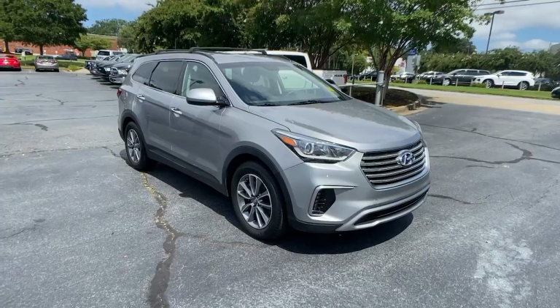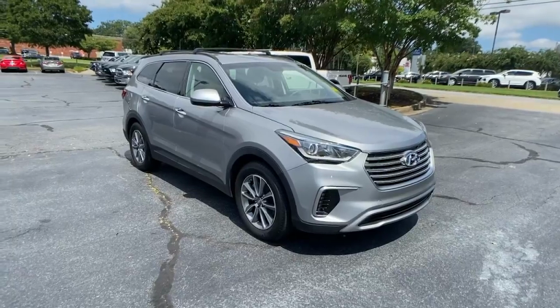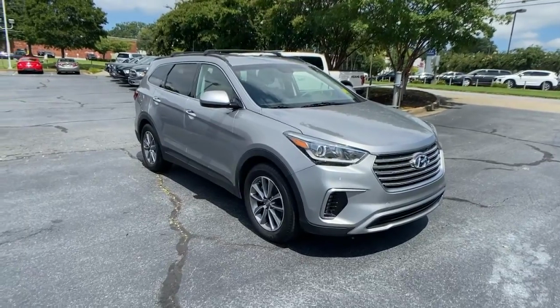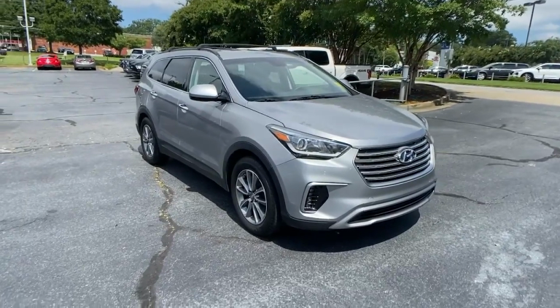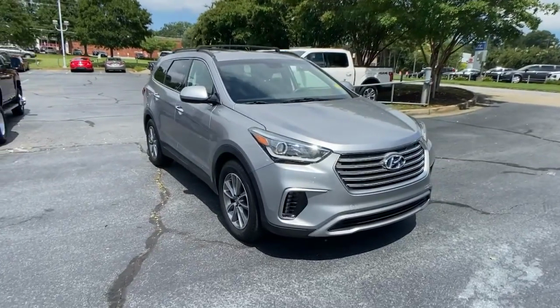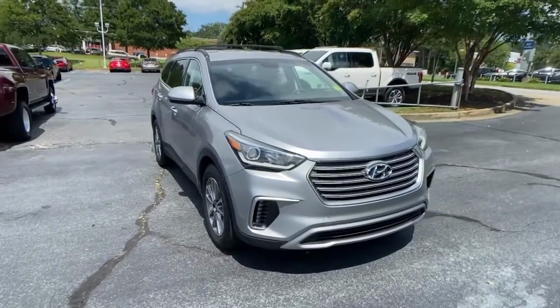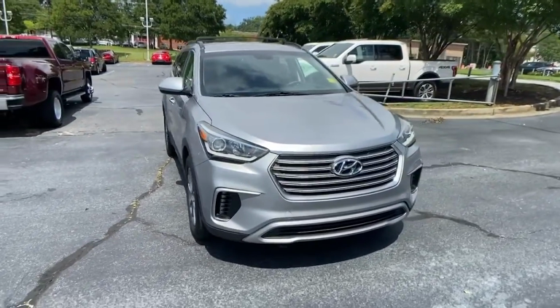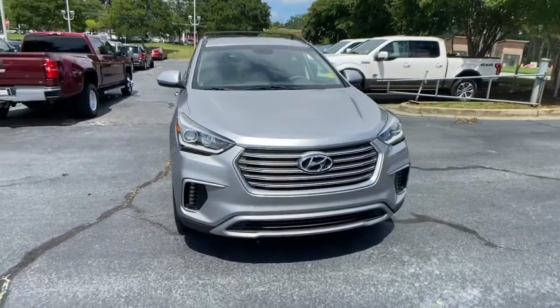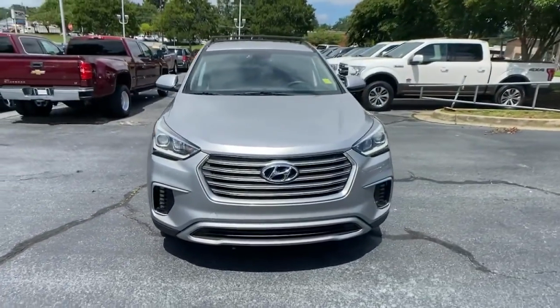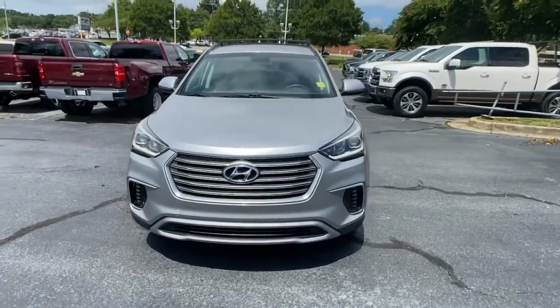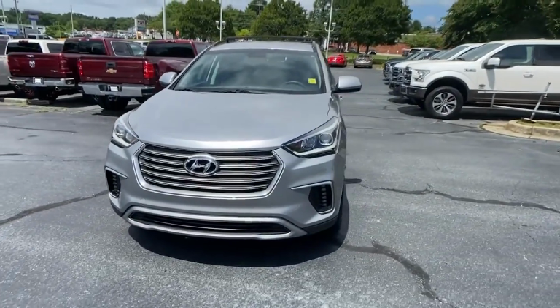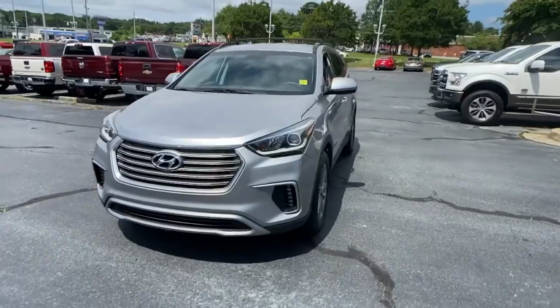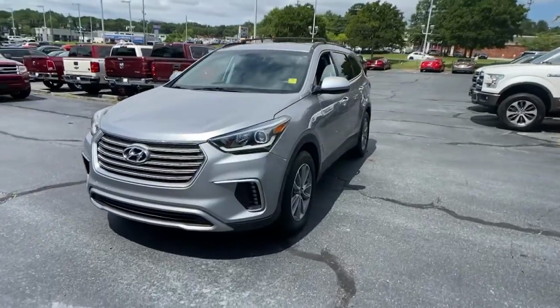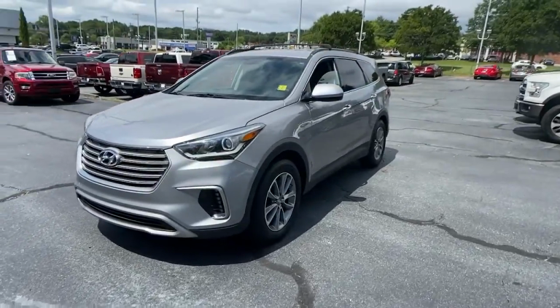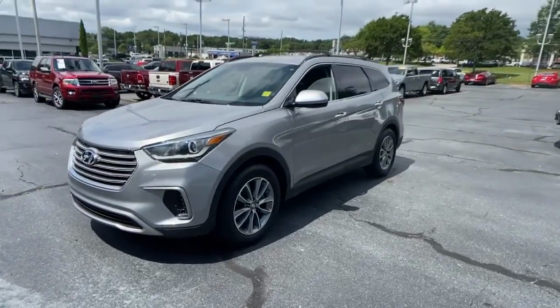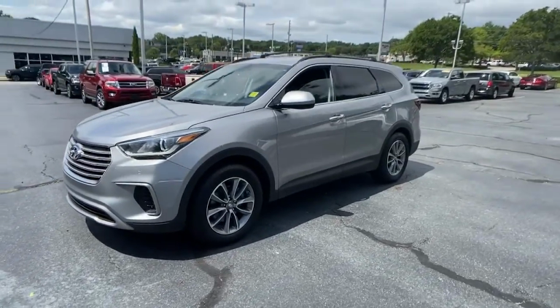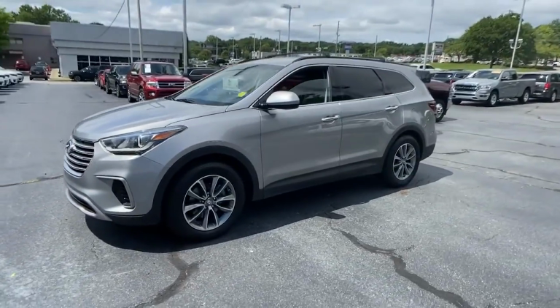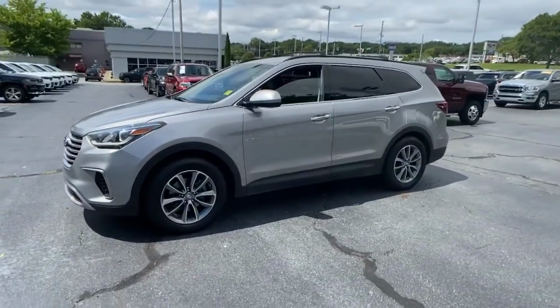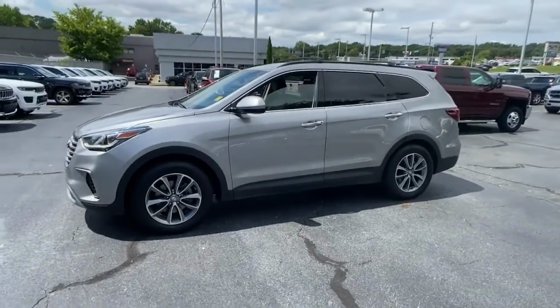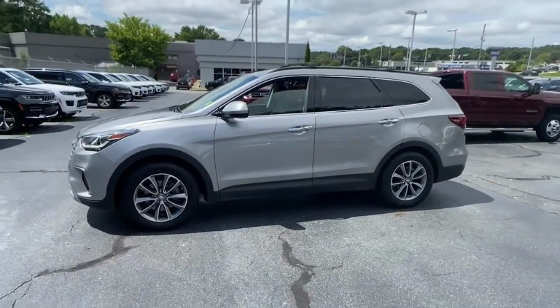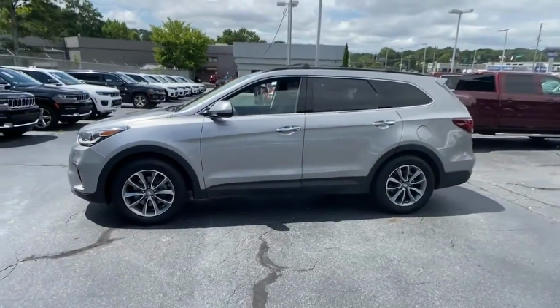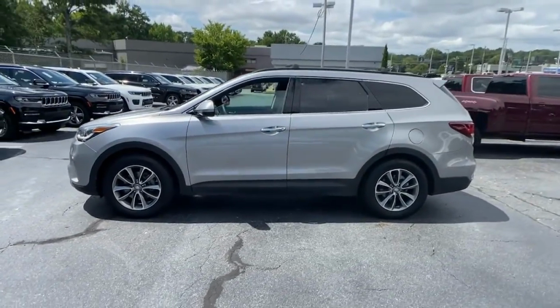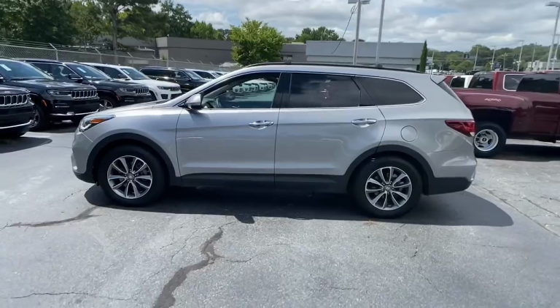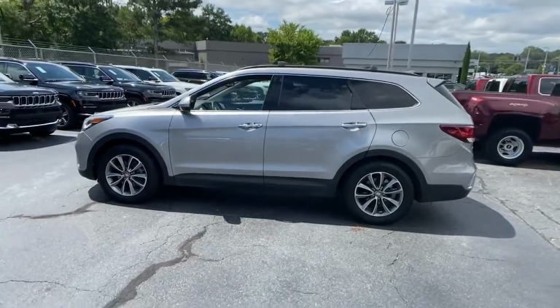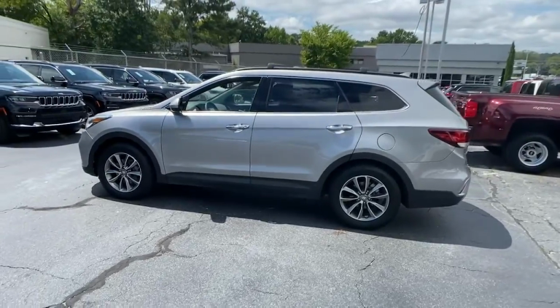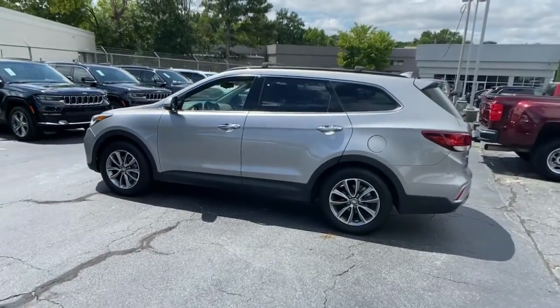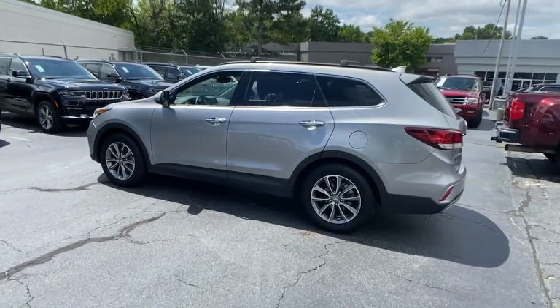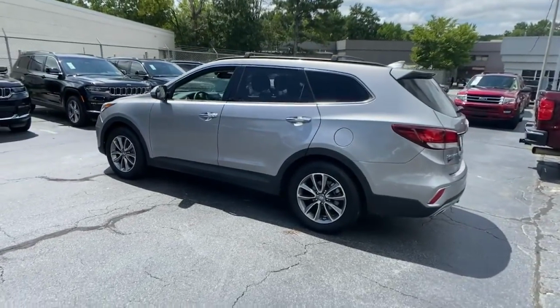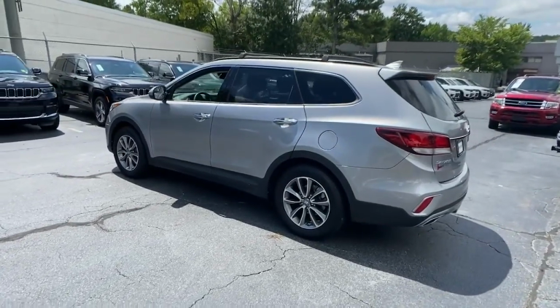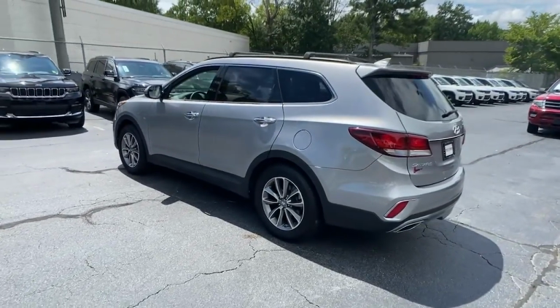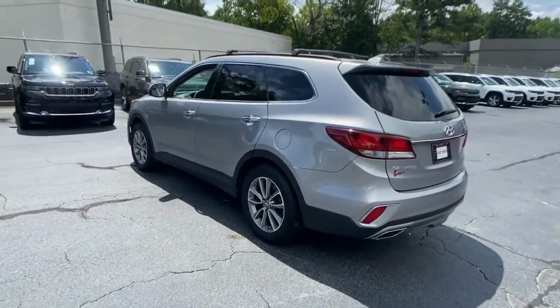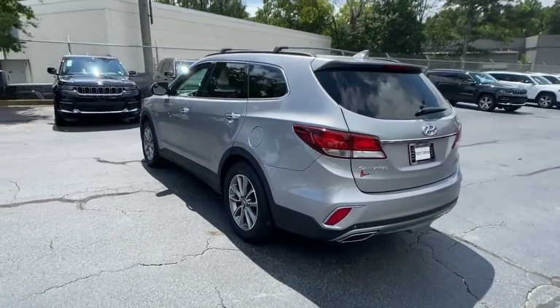You're gonna love the 2017 Hyundai Santa Fe. This vehicle is an outstanding buy, with fewer than 70,000 miles on the odometer. Handsome and versatile, this Santa Fe brings ease and comfort to your busy lifestyle.